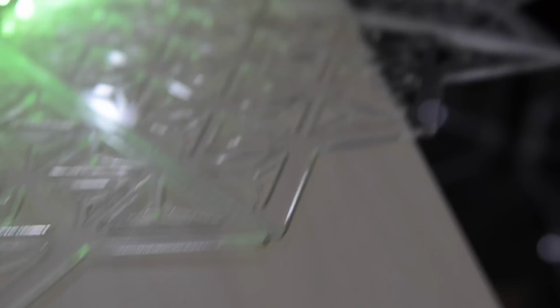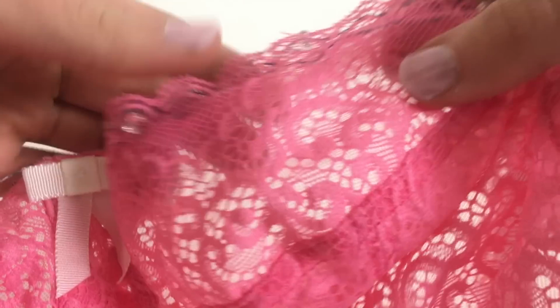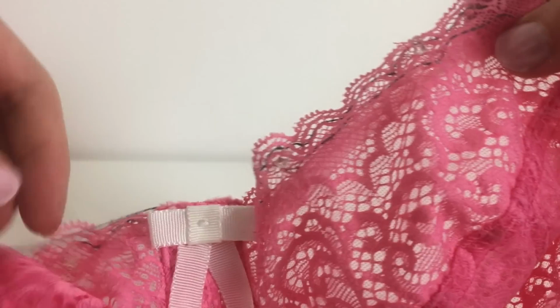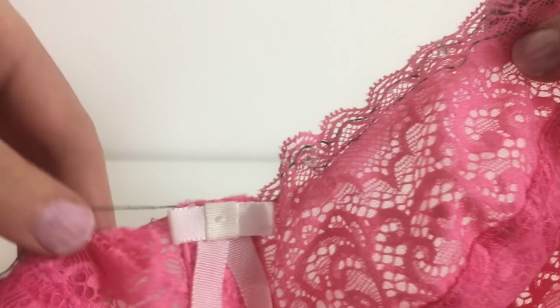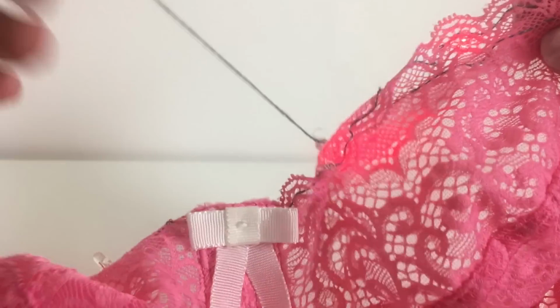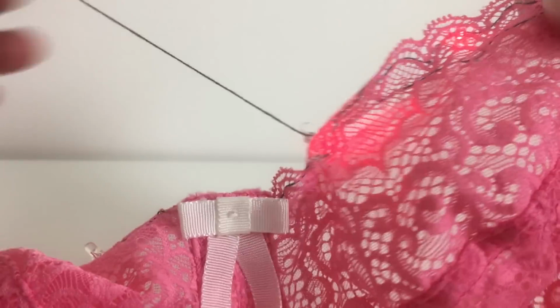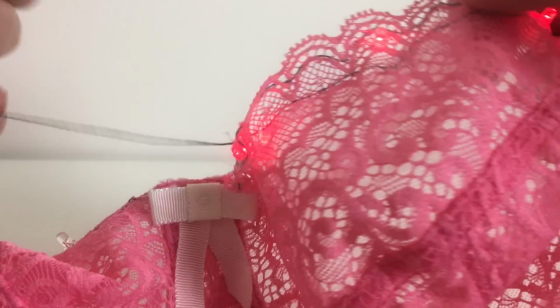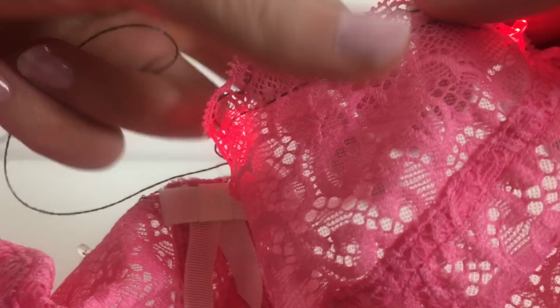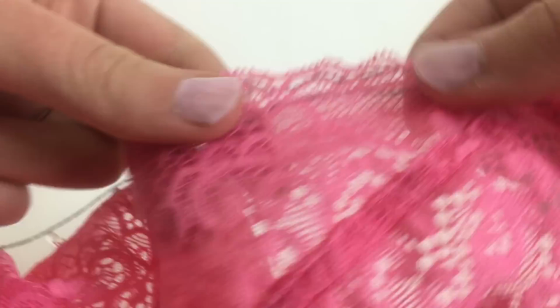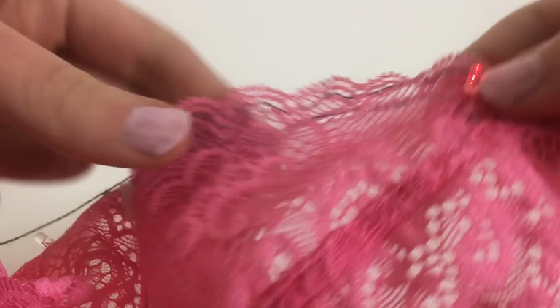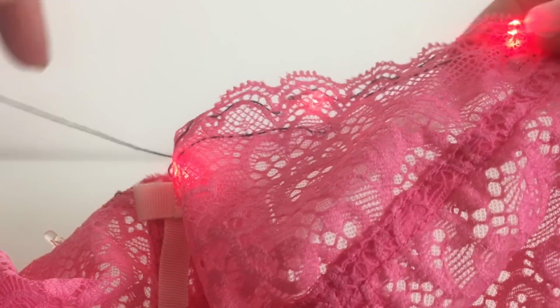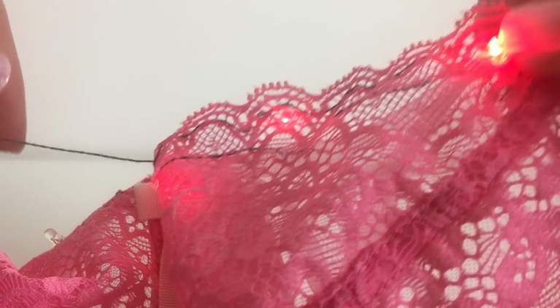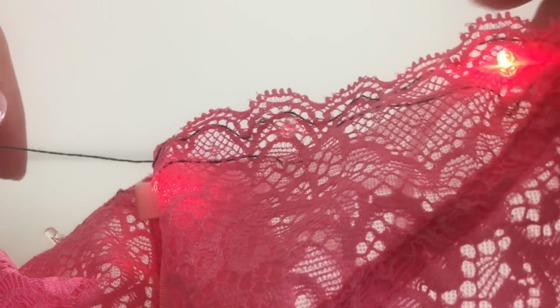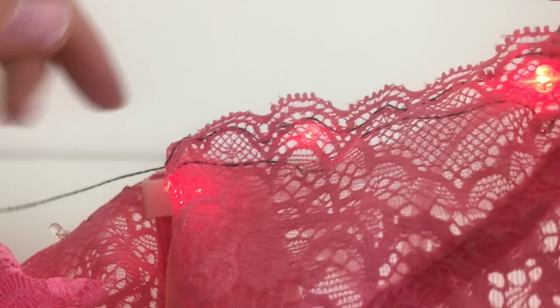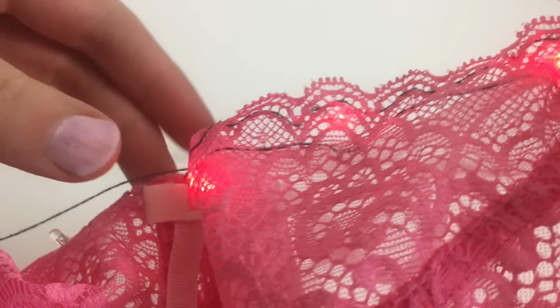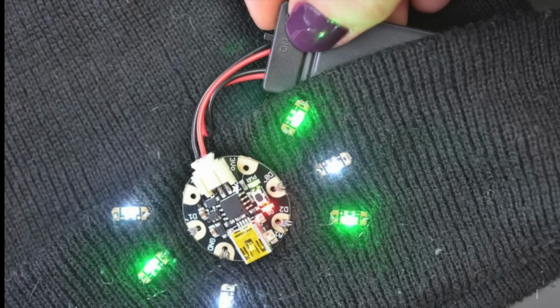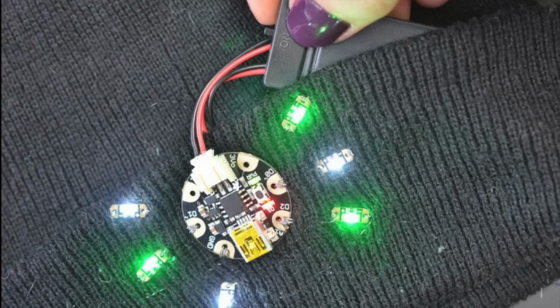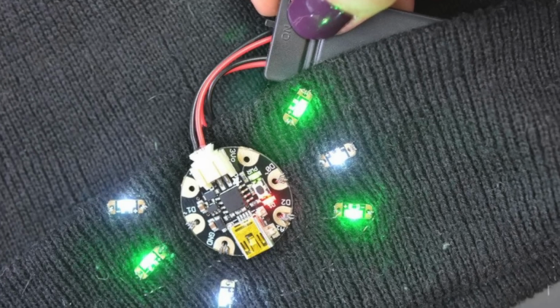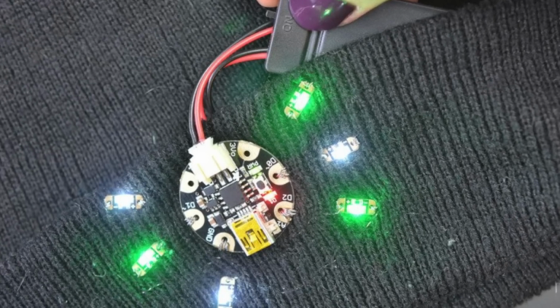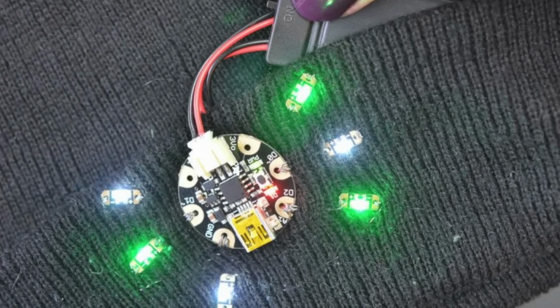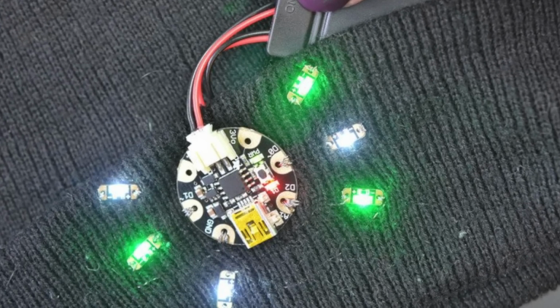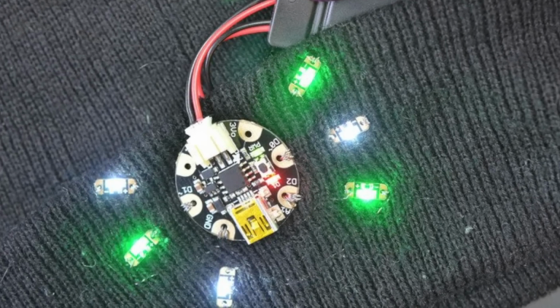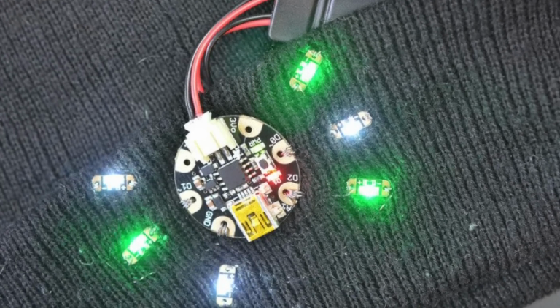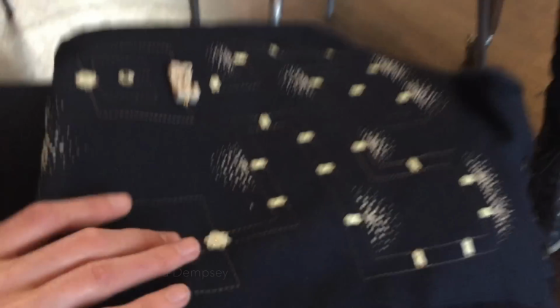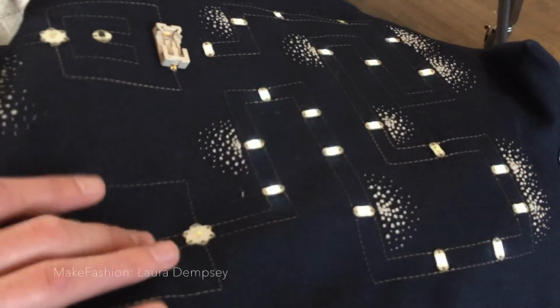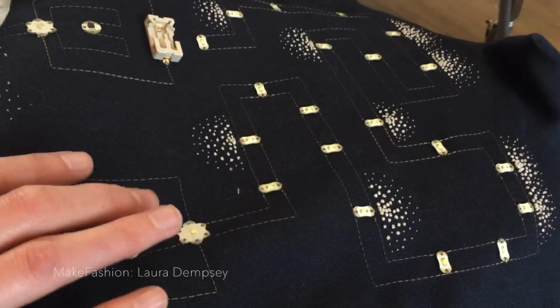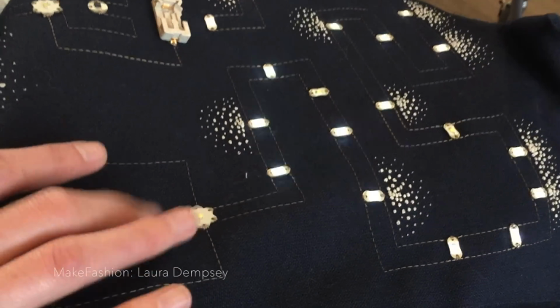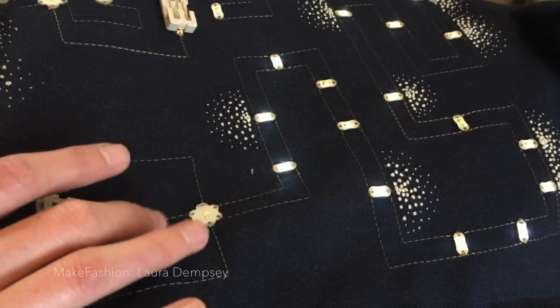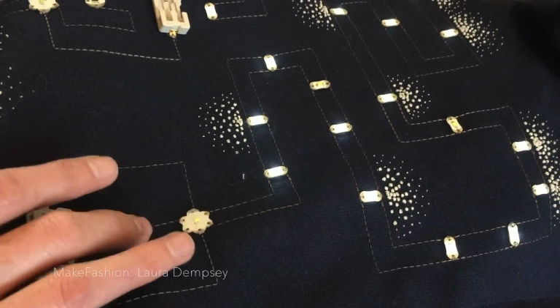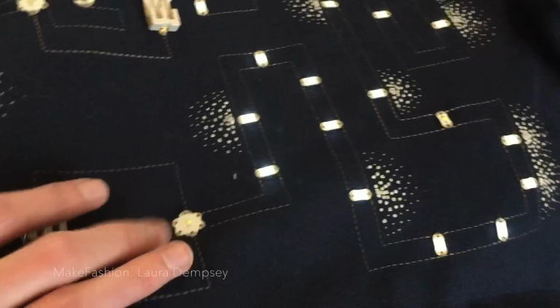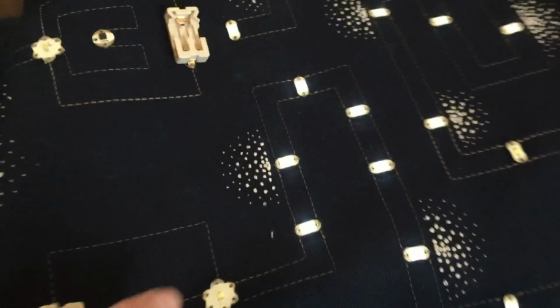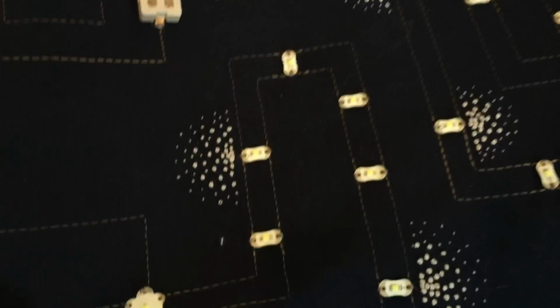As DIY wearables have increased in popularity, LEDs designed specifically for sewing are now available. The Adafruit sequin and LilyPad LEDs are both designed with small holes for conductive thread, and are even washable. While these can be slightly more expensive than standard LEDs, they're a great starting point for beginners.